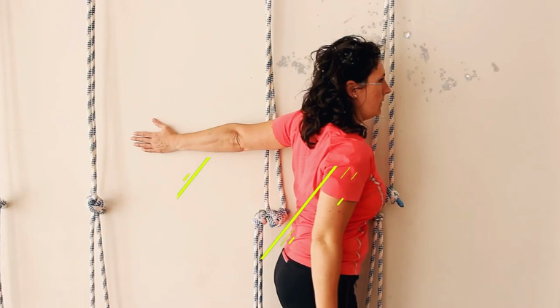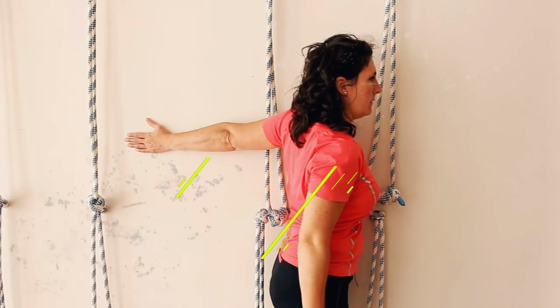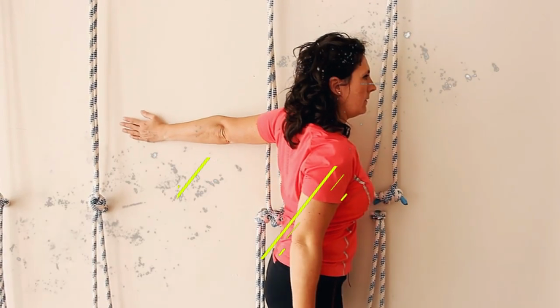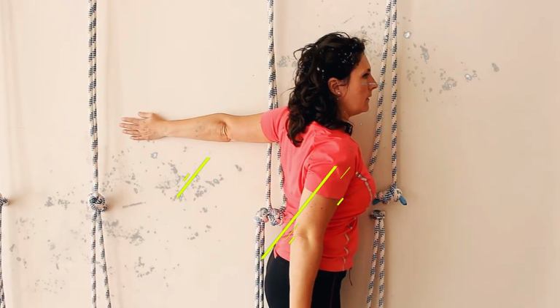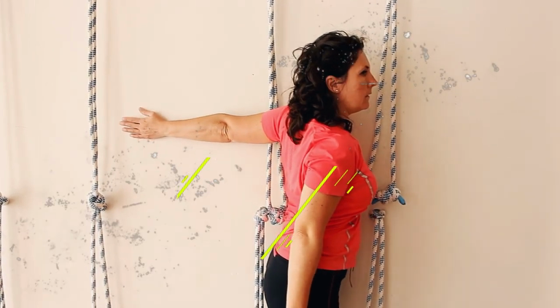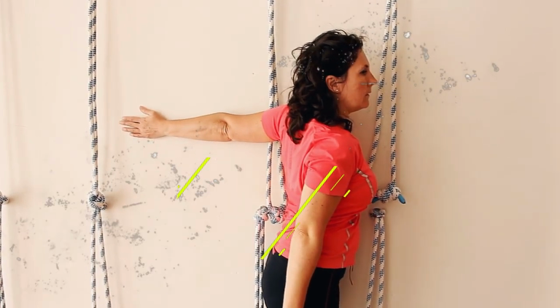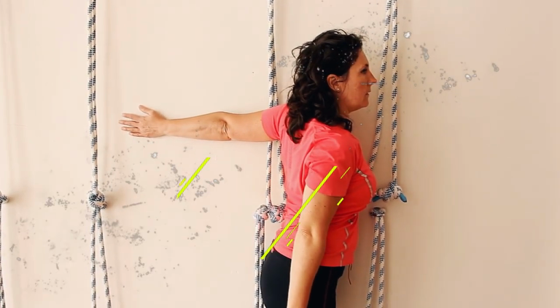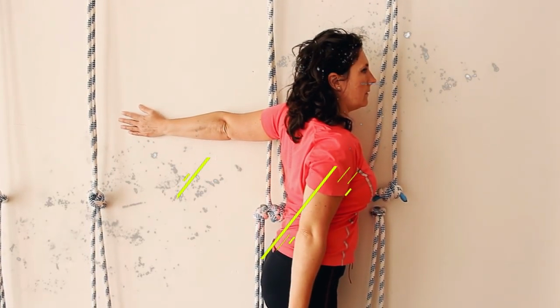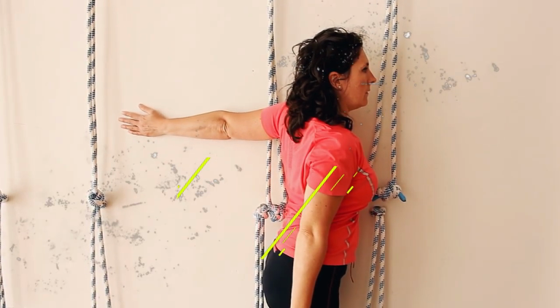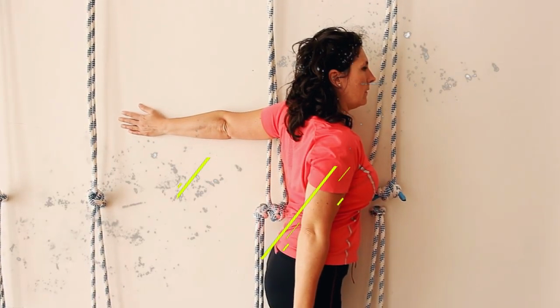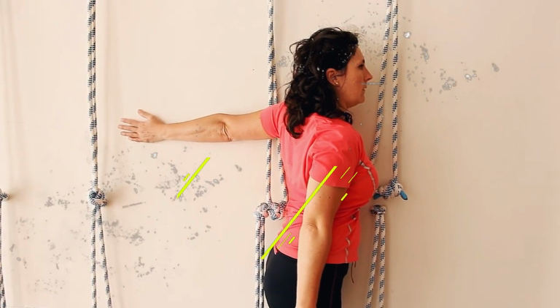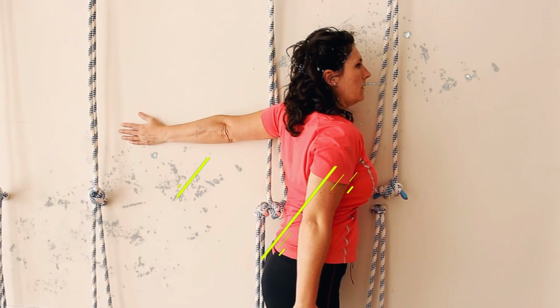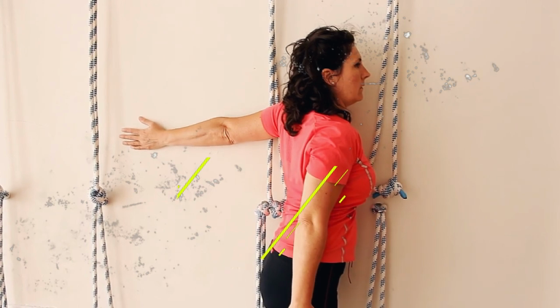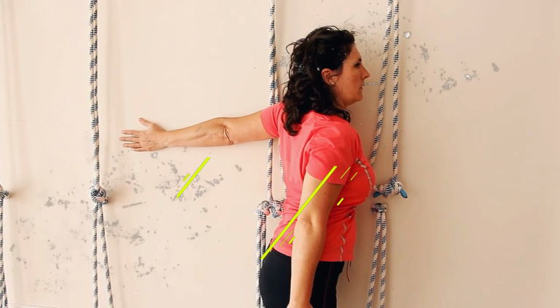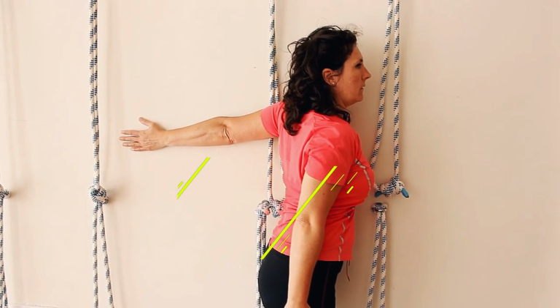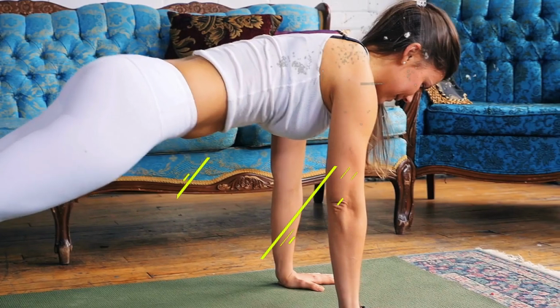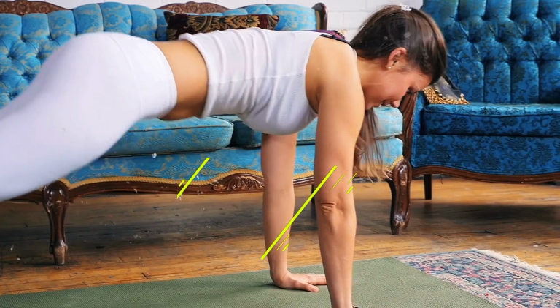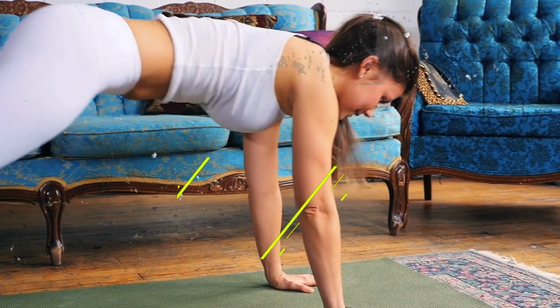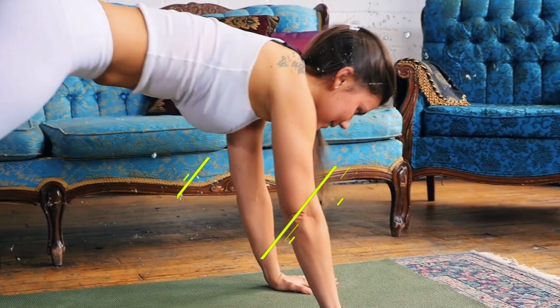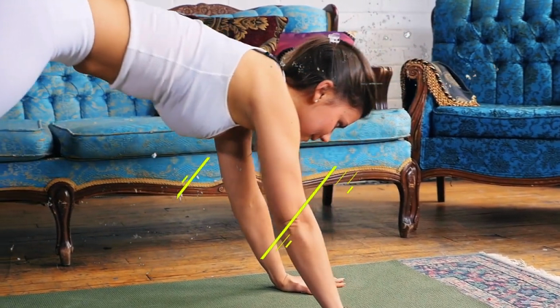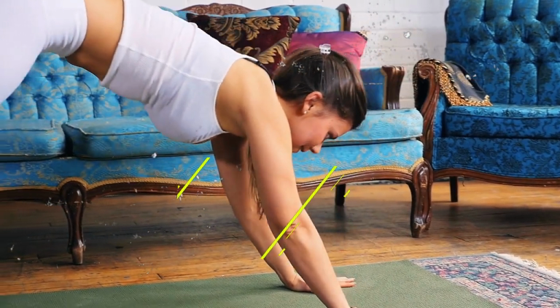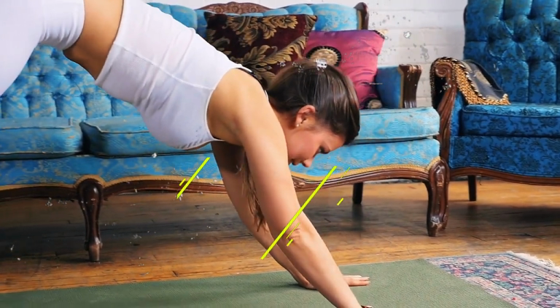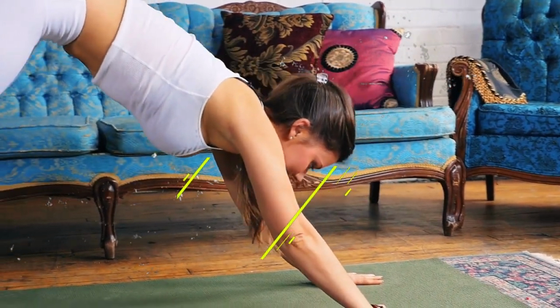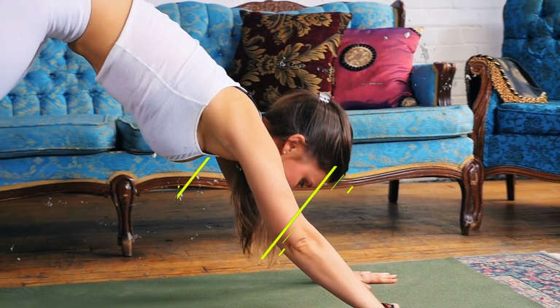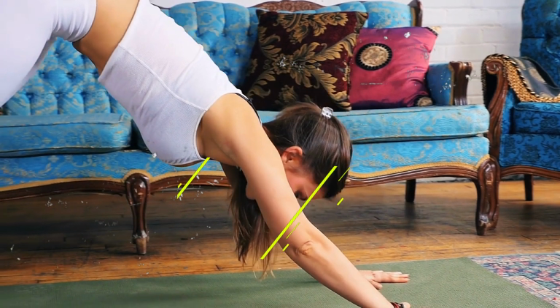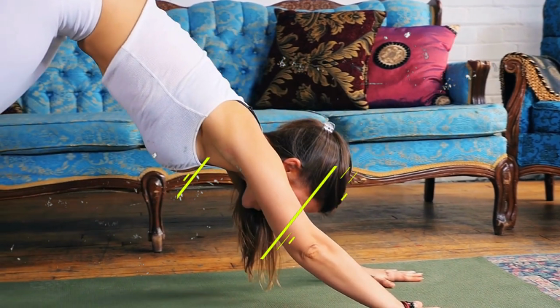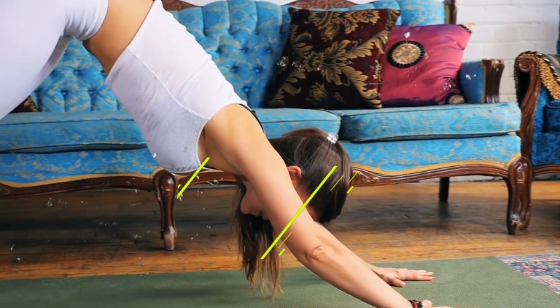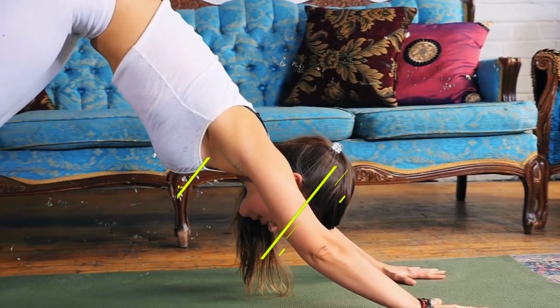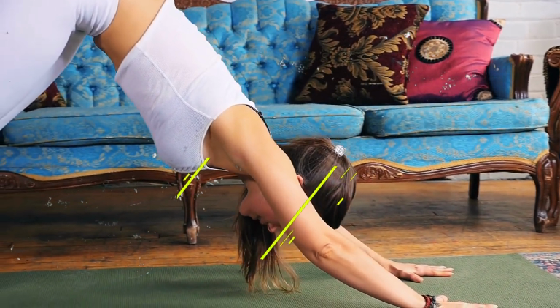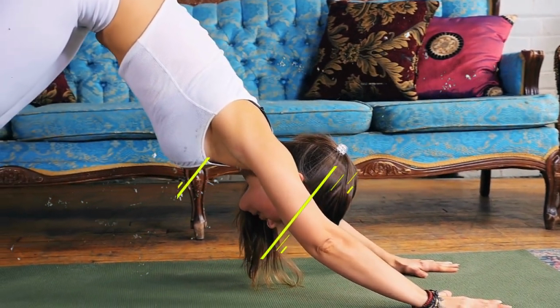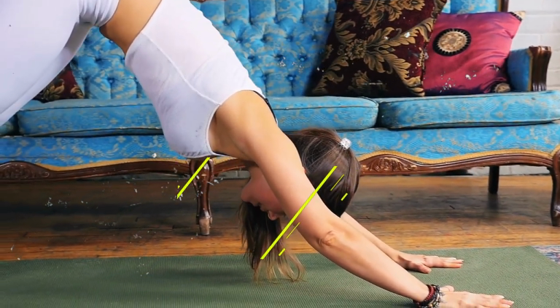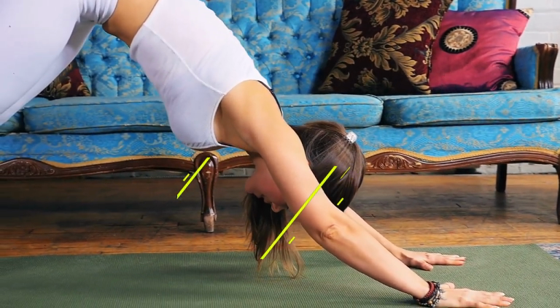To stretch your arms and chest, the doorway pec stretch is ideal — hold onto a wall and step forward. For a total body stretch, consider the sun salutation yoga sequence, which includes movements like downward dog and upward dog.